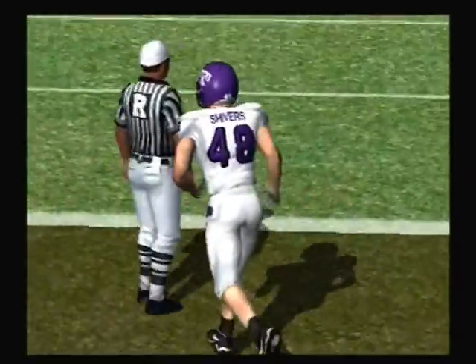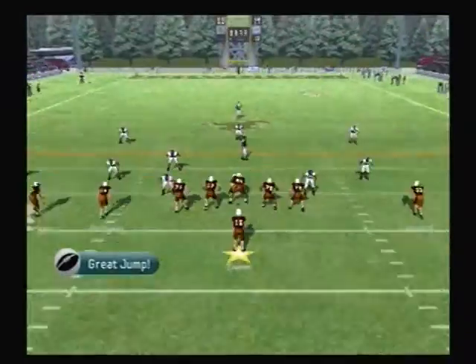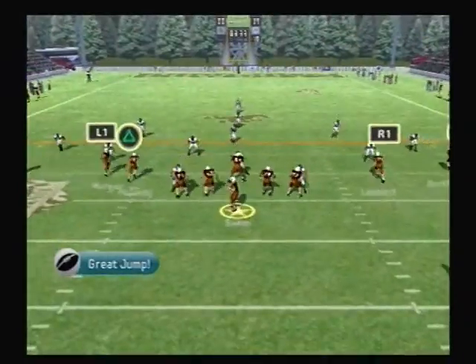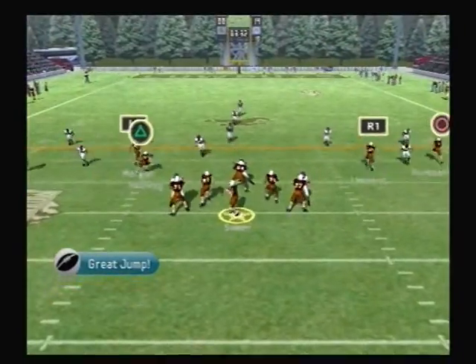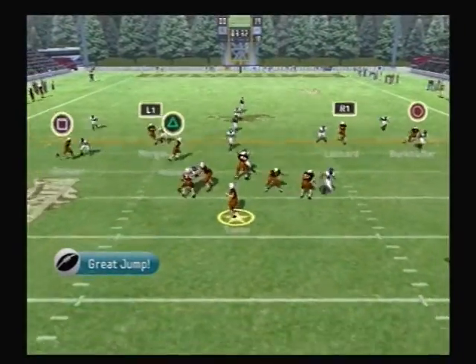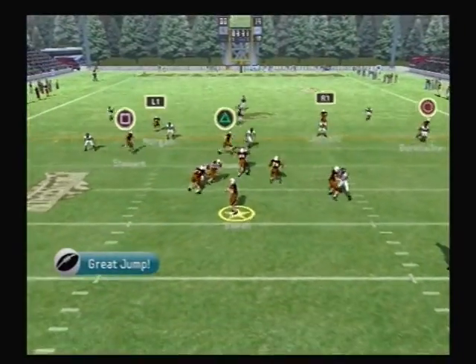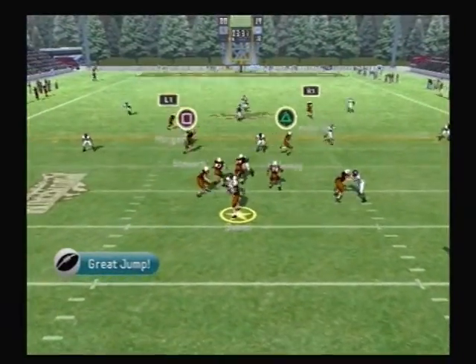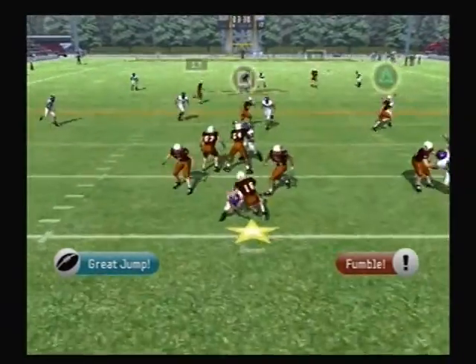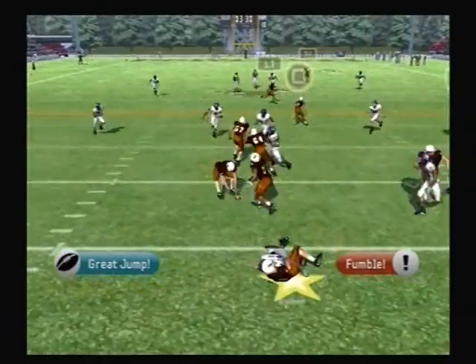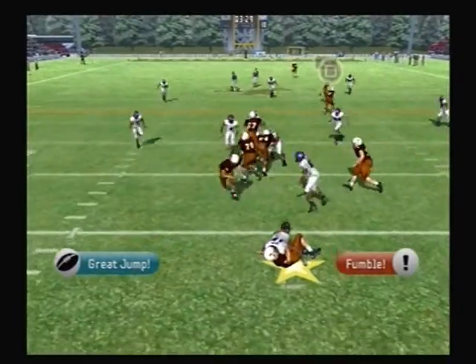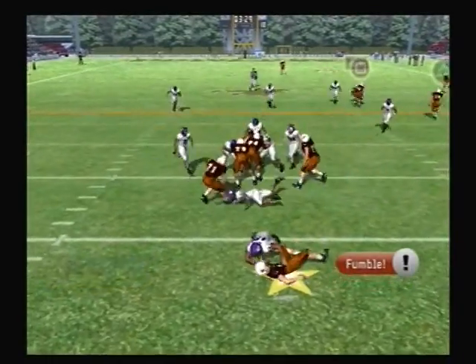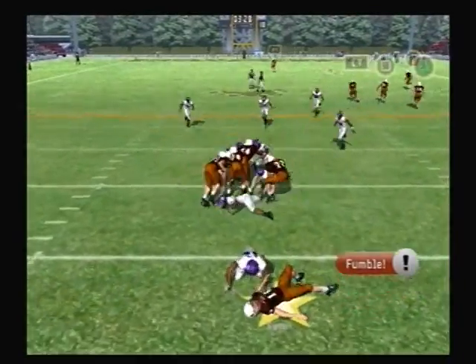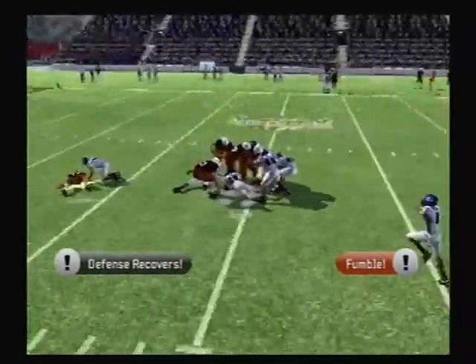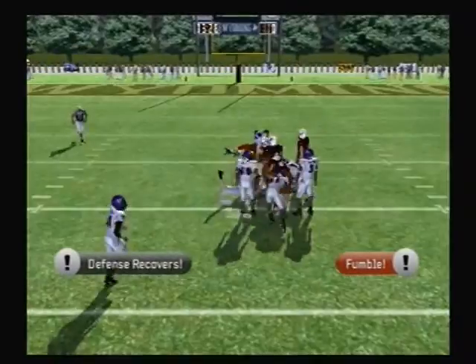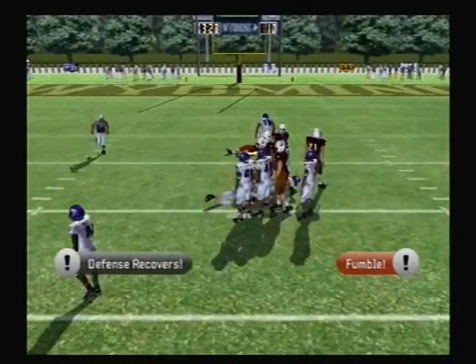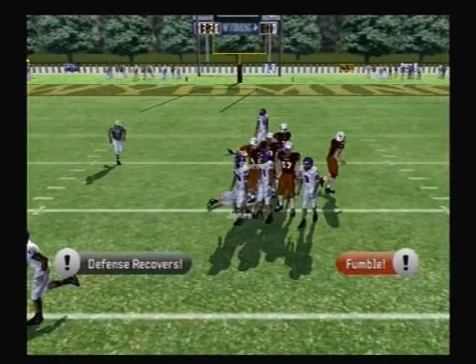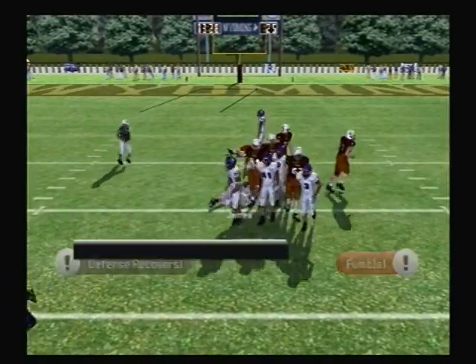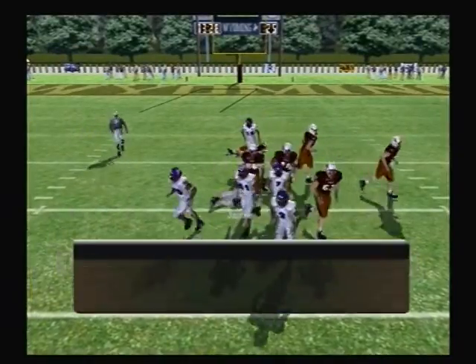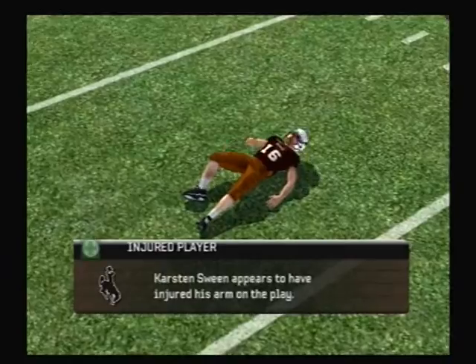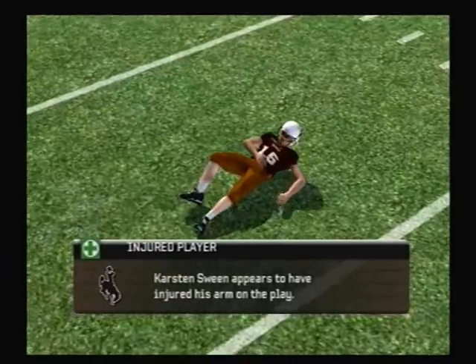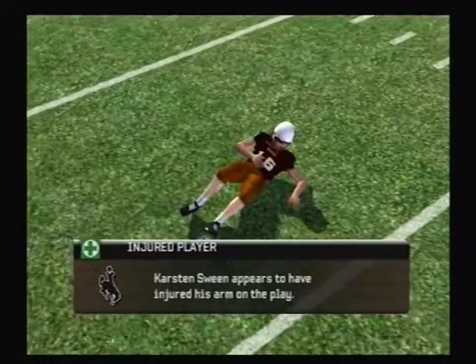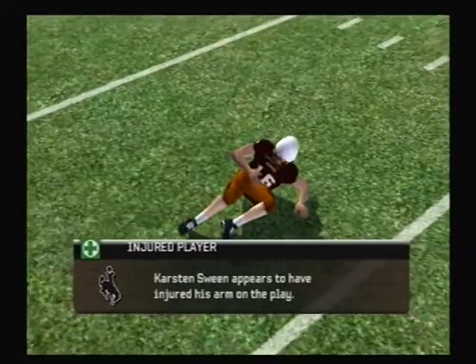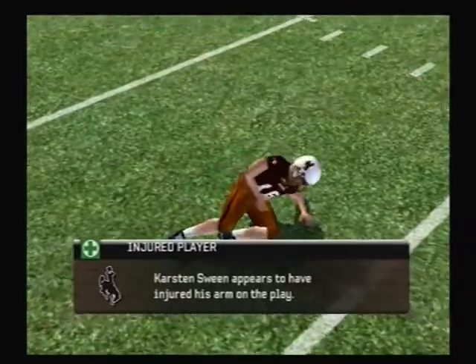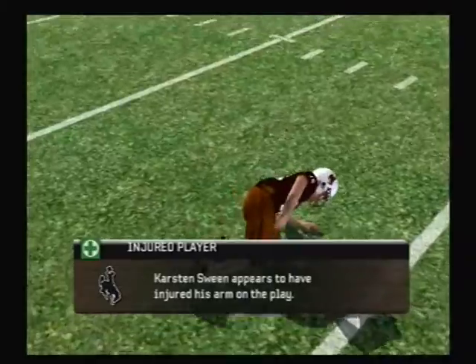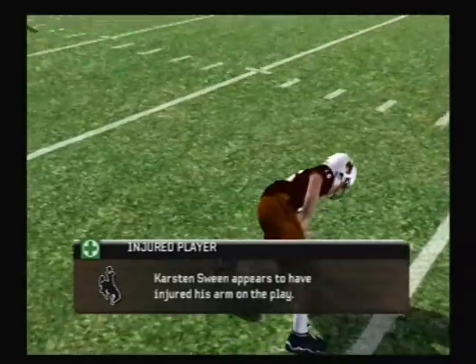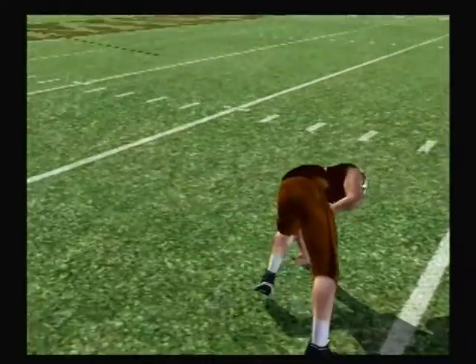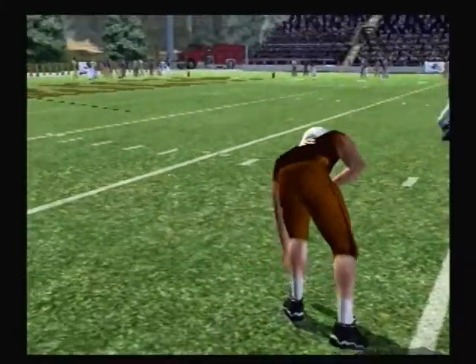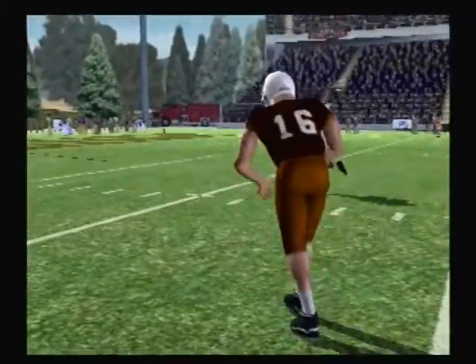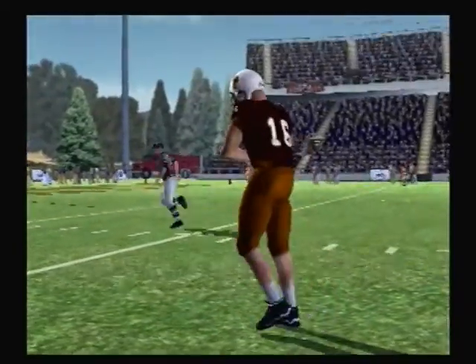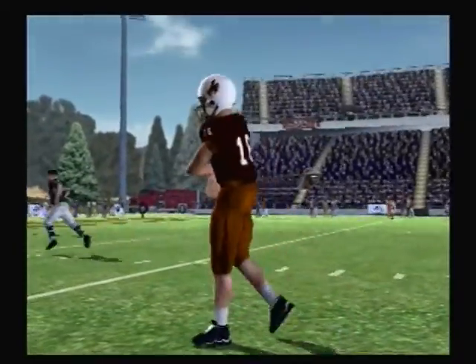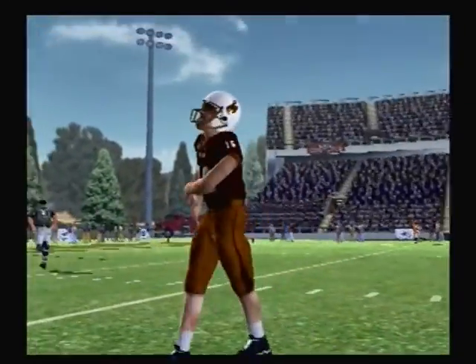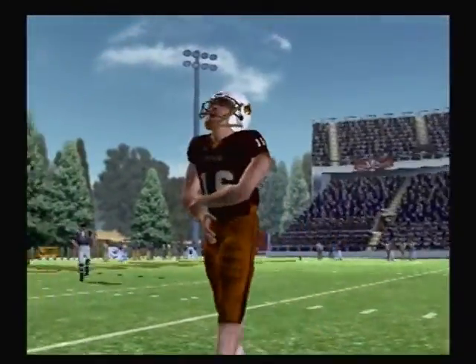Up in the shotgun, he steps up, looks — number 16 lost the ball, and they fall on the loose ball. There's a player hurt; it doesn't look to be that bad. Let's hope it's not serious, but his arm's got to be hurting after a shot like that.